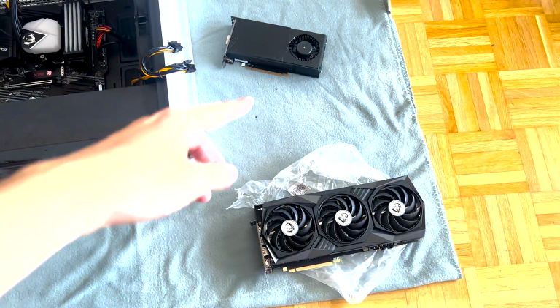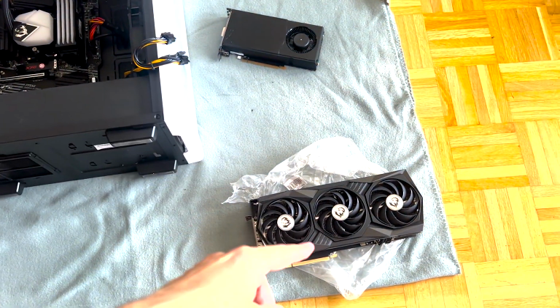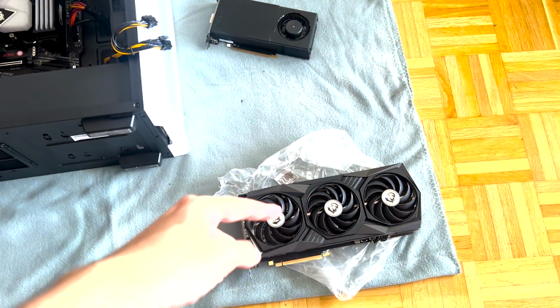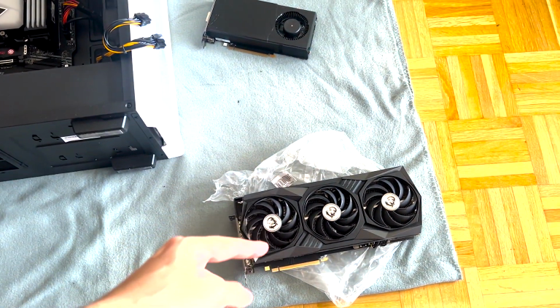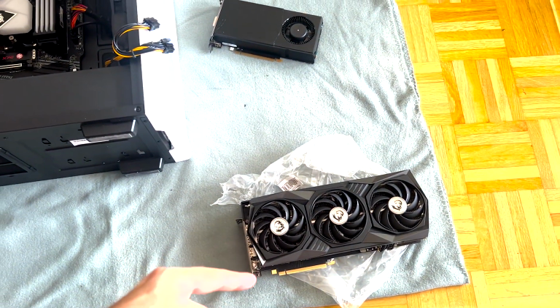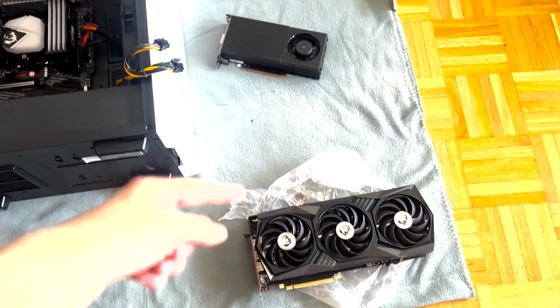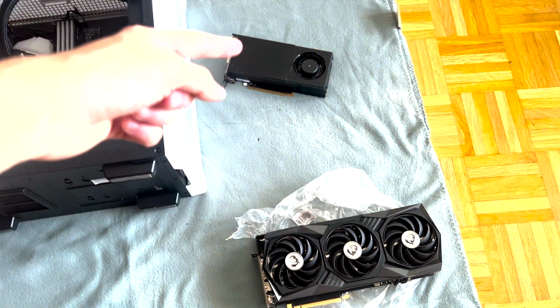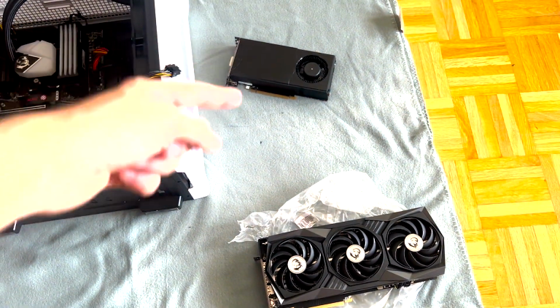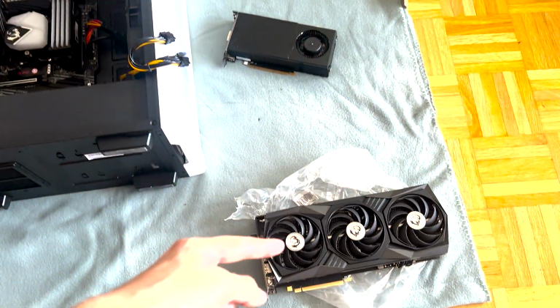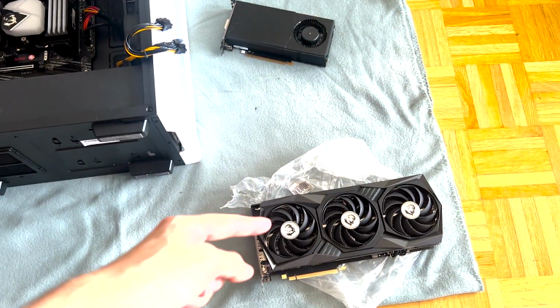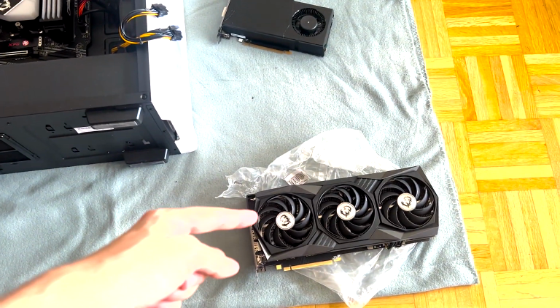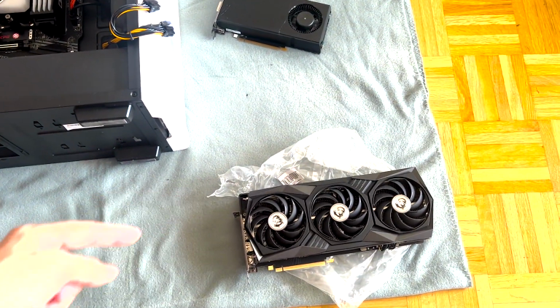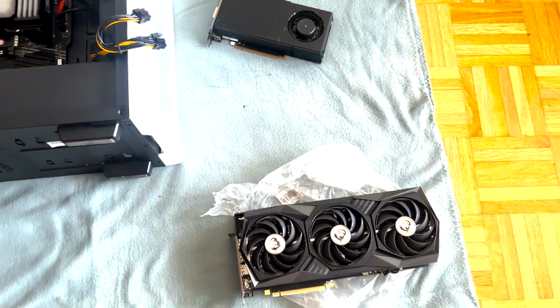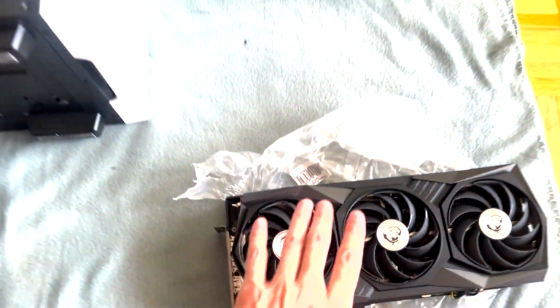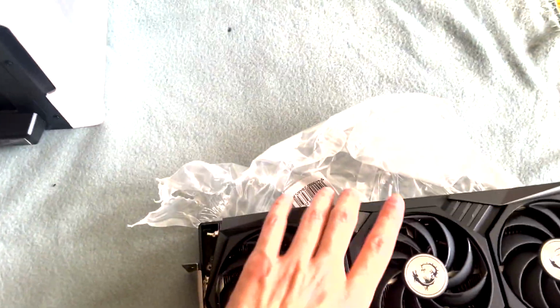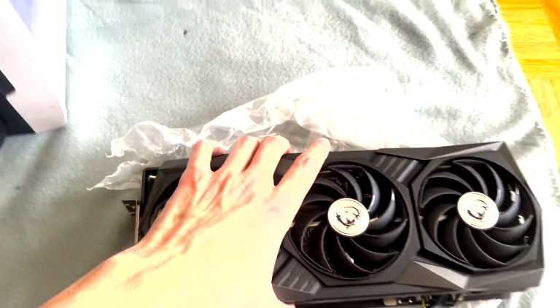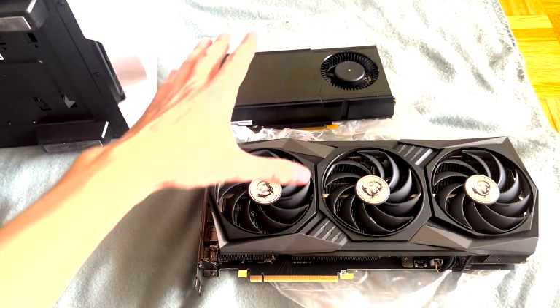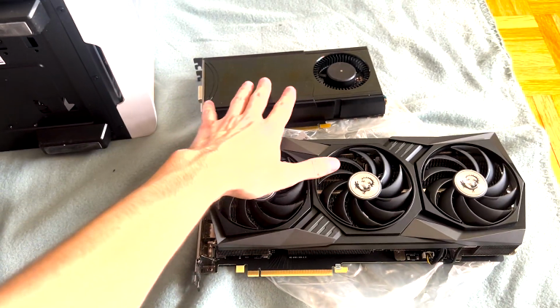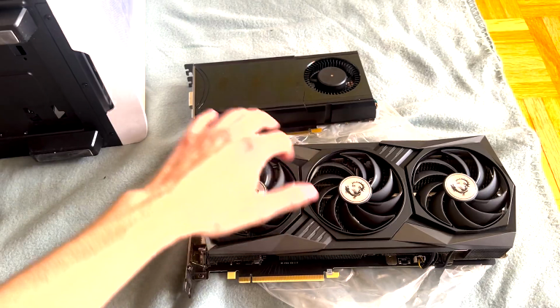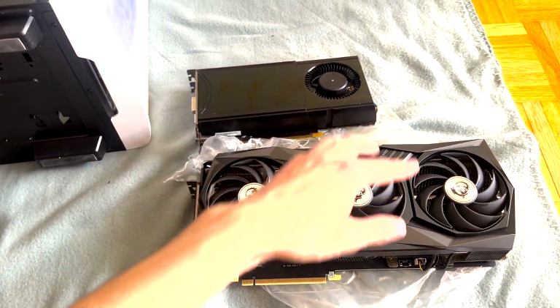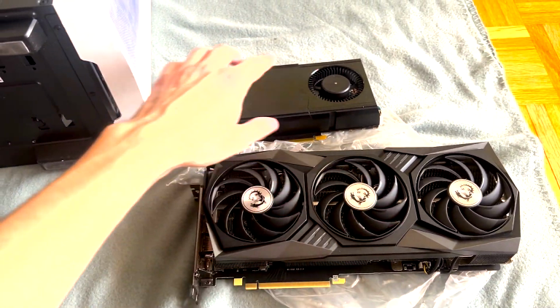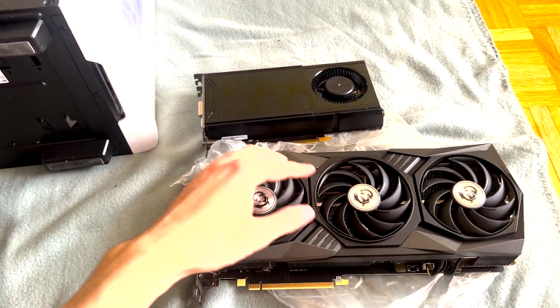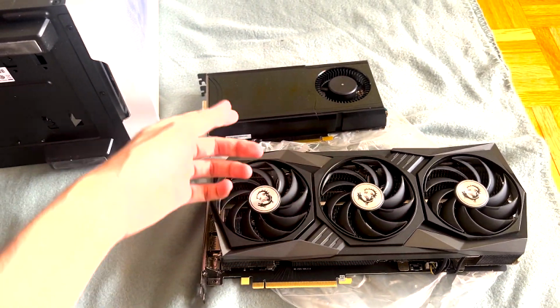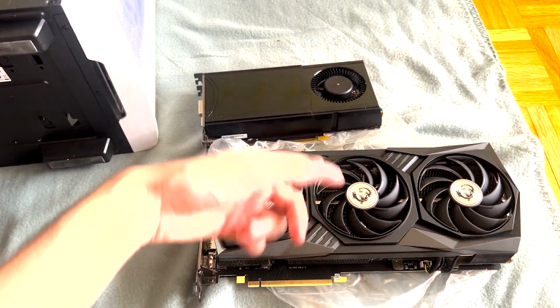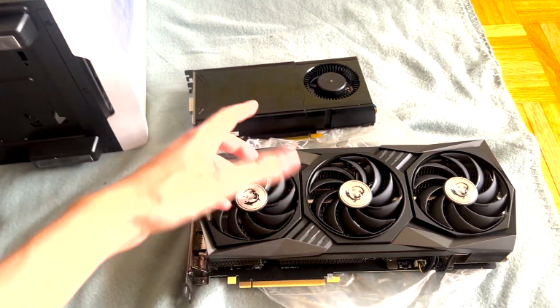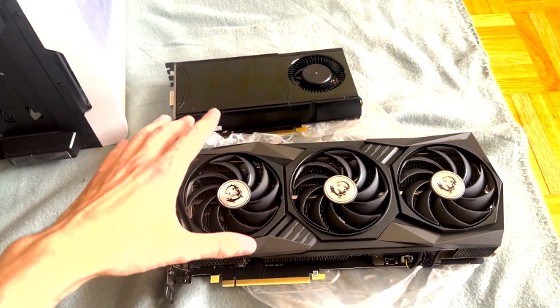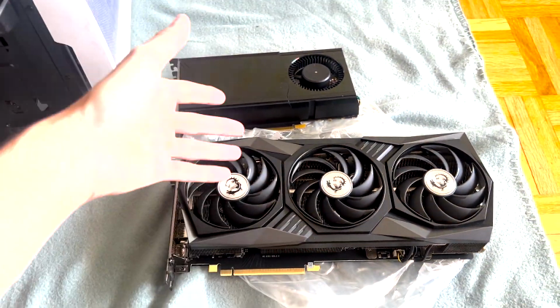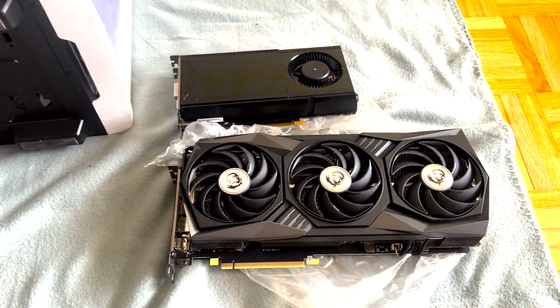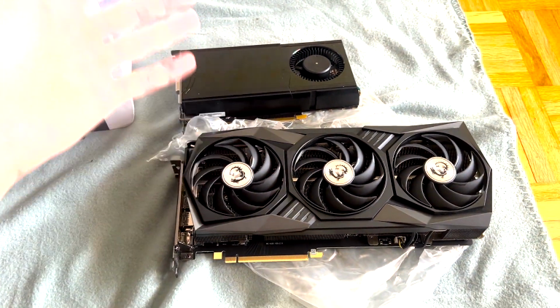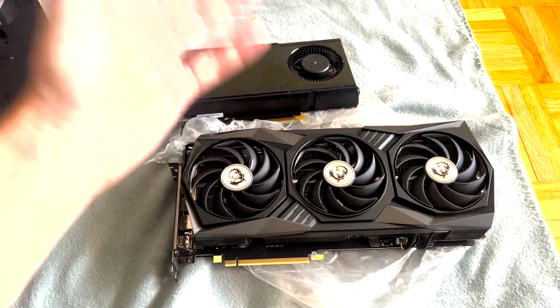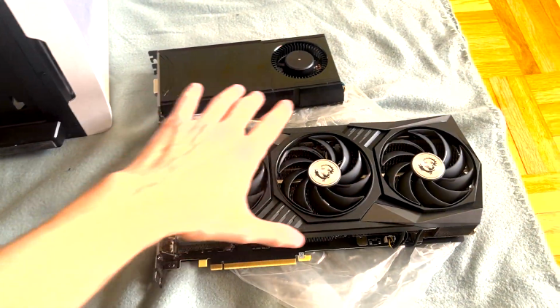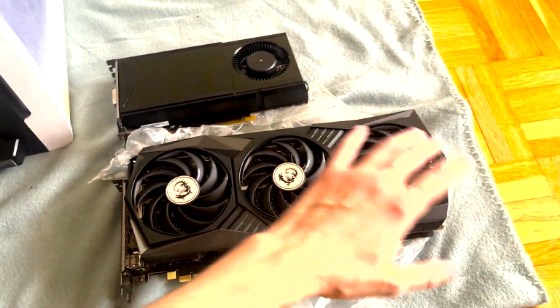We've now pulled out my 3070 Ti, and I've got to say — this is the guy she tells you not to worry about. Literally, look at the size difference. There's like 12 years between these cards in terms of GPU evolution, so of course the 3070 Ti is way more advanced.